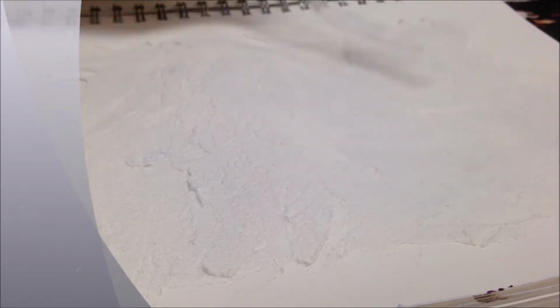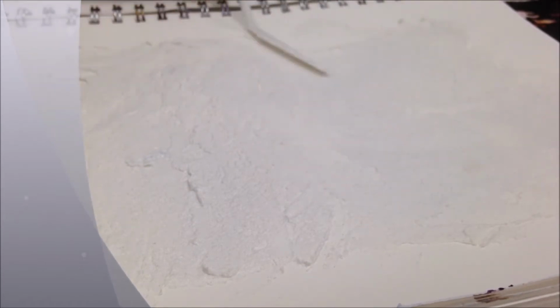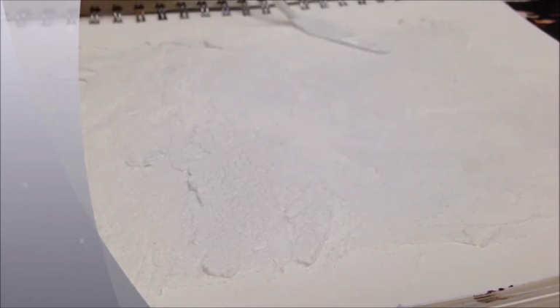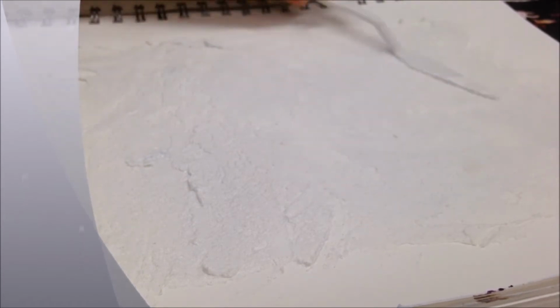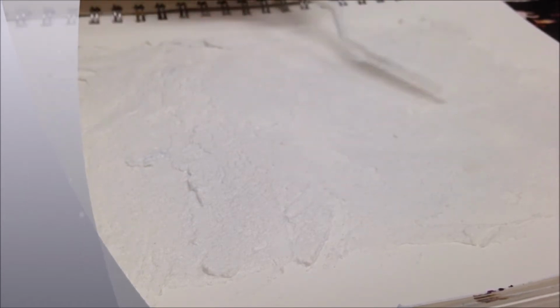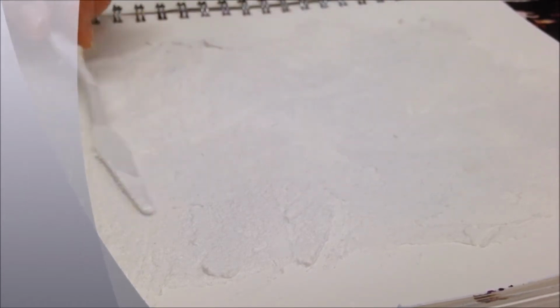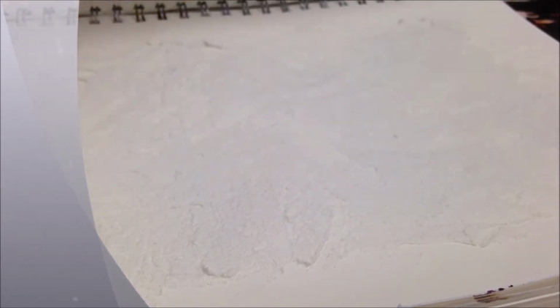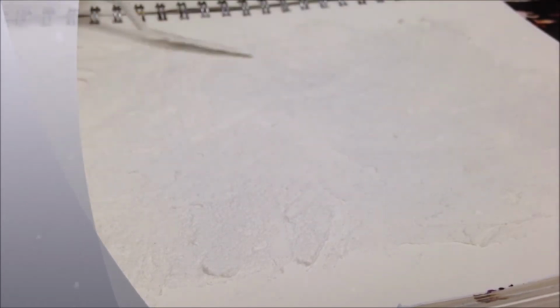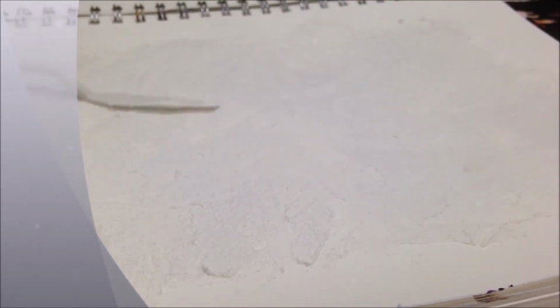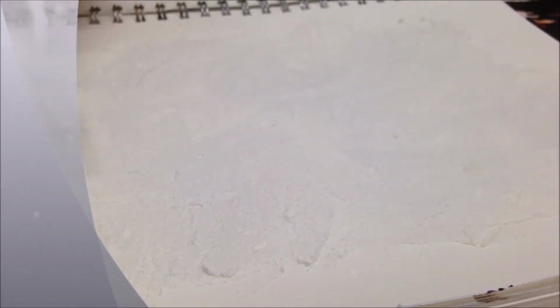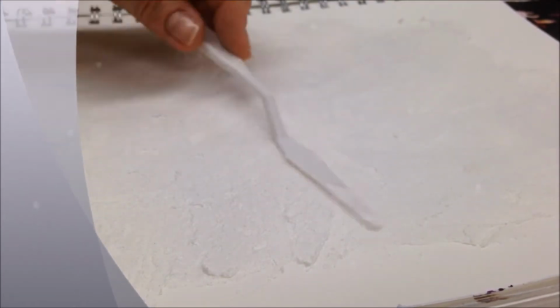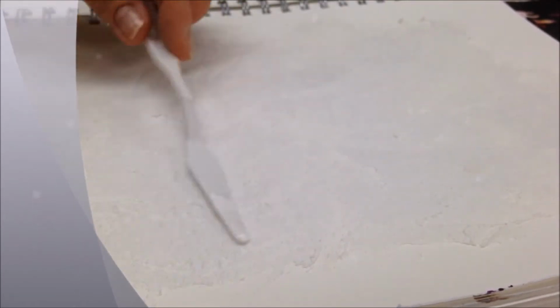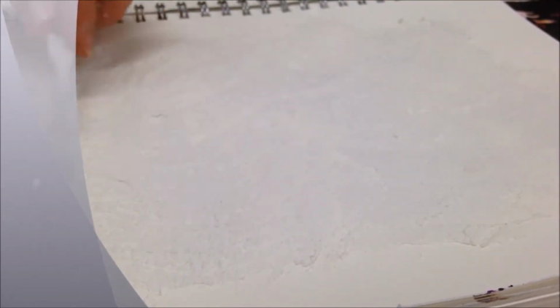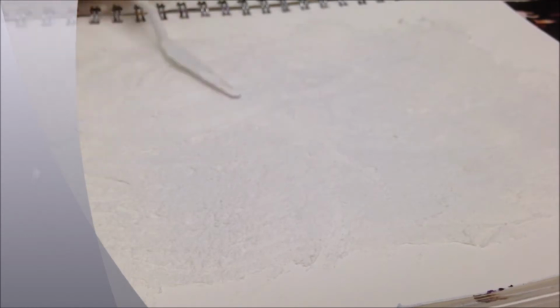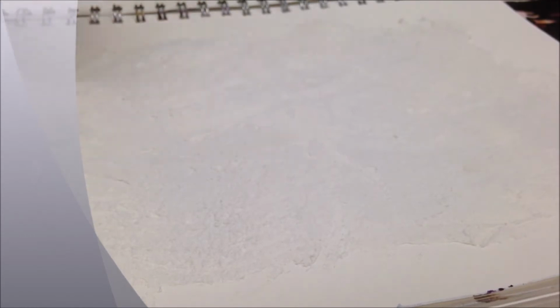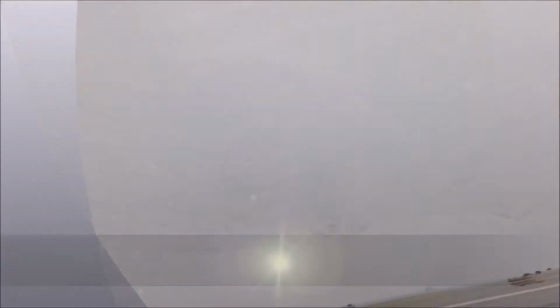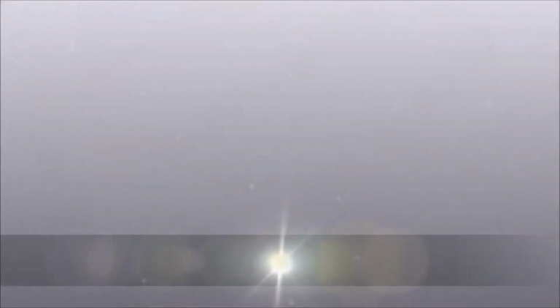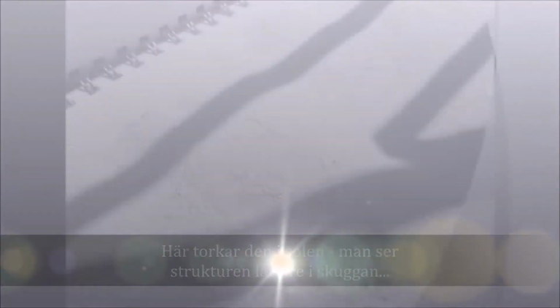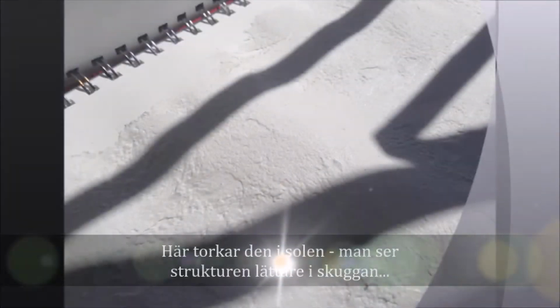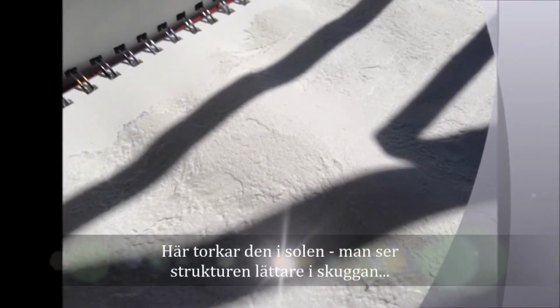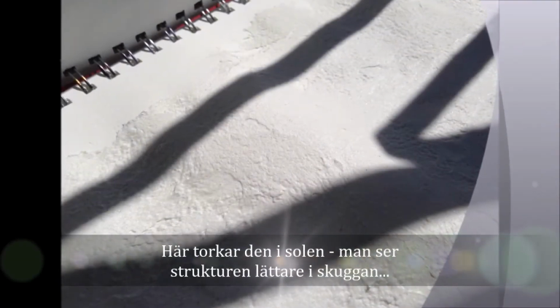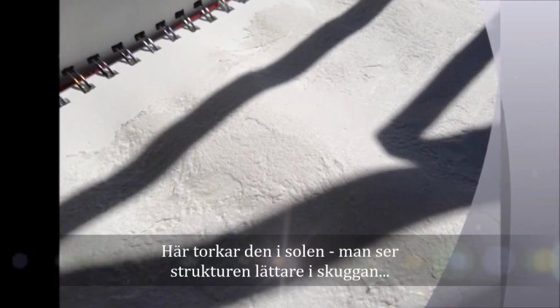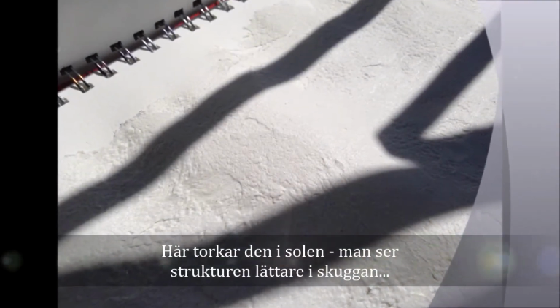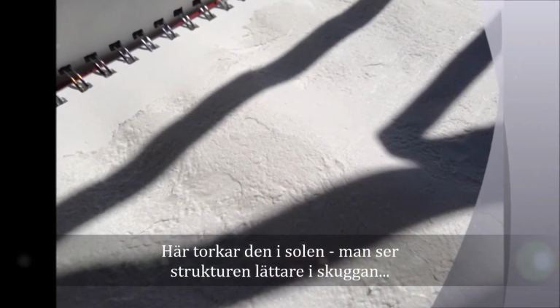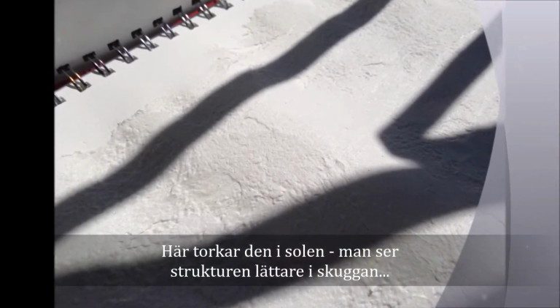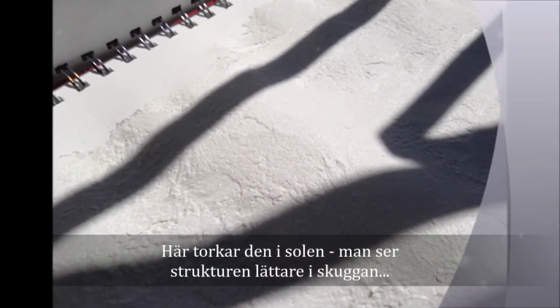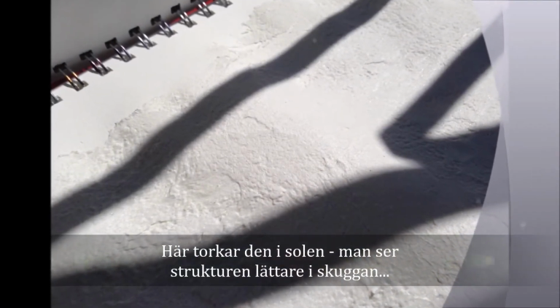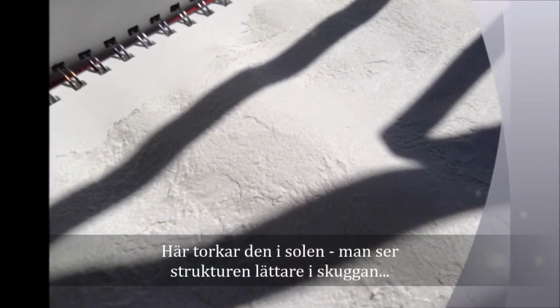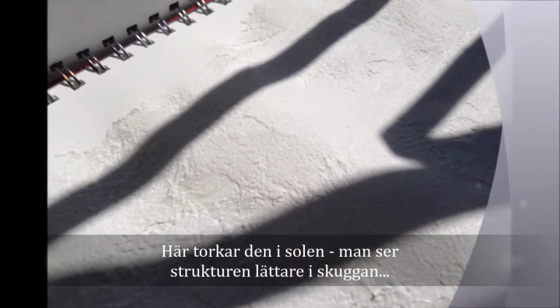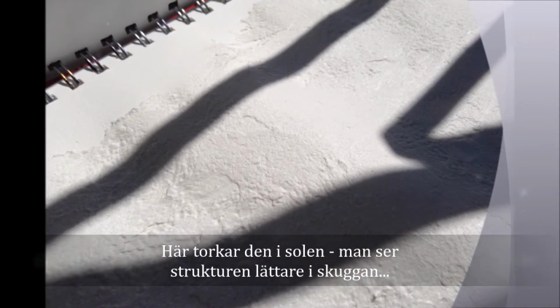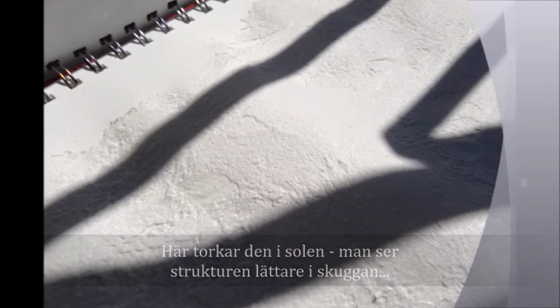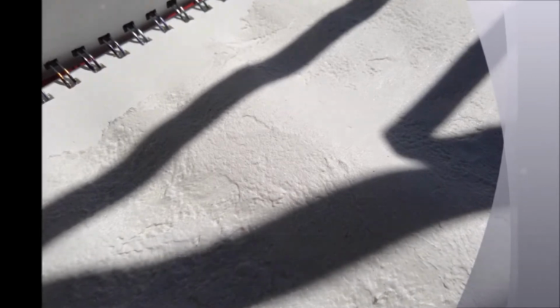Trying to get the scratches out as much as I can. Here it's drying in the sun, and you can see the structure easier in the shadows there.